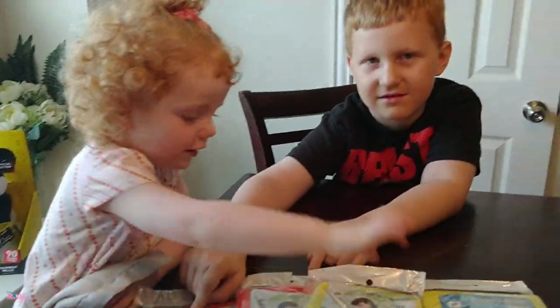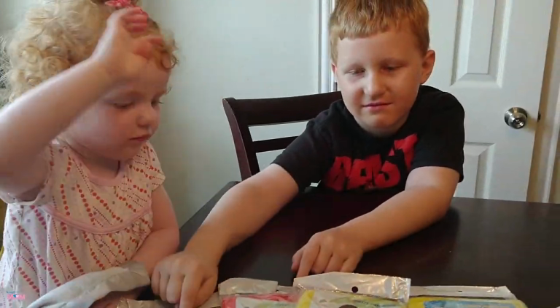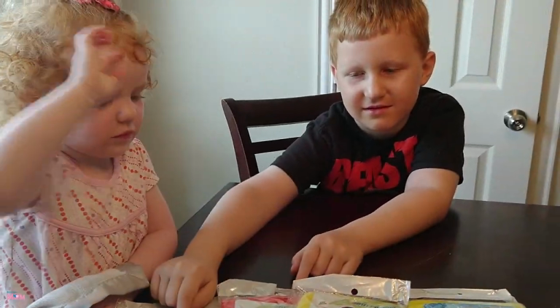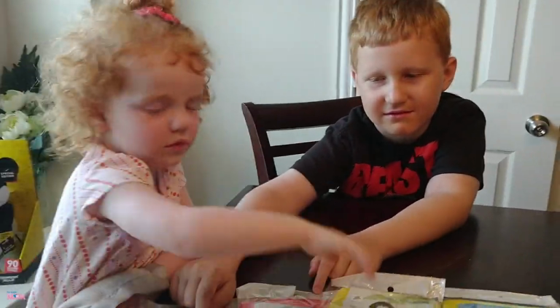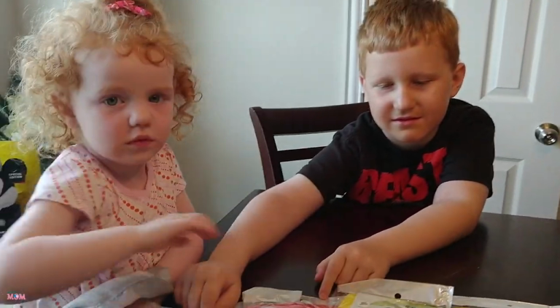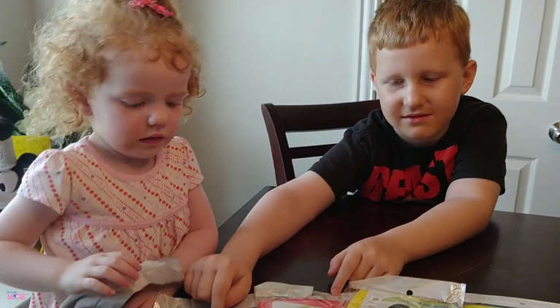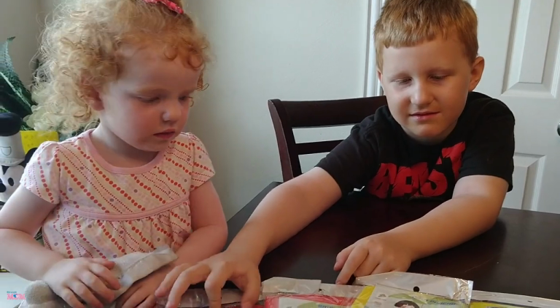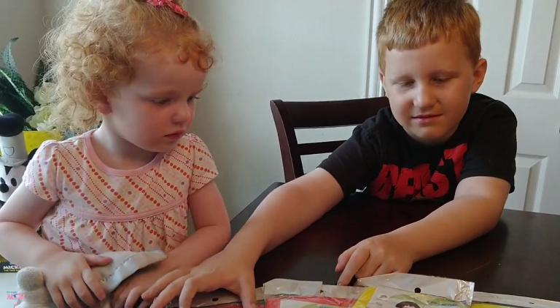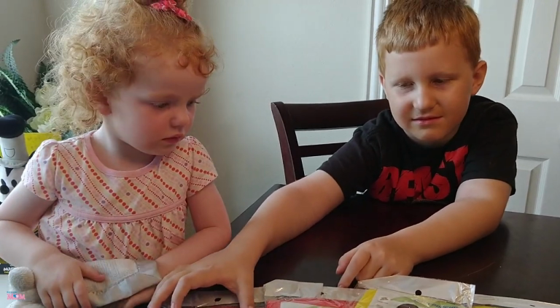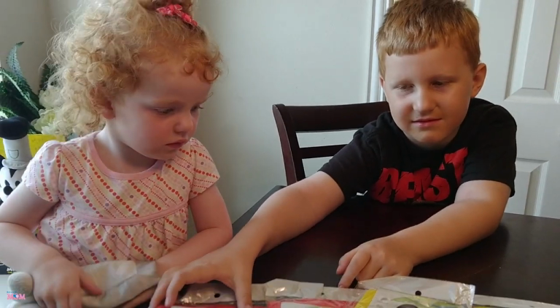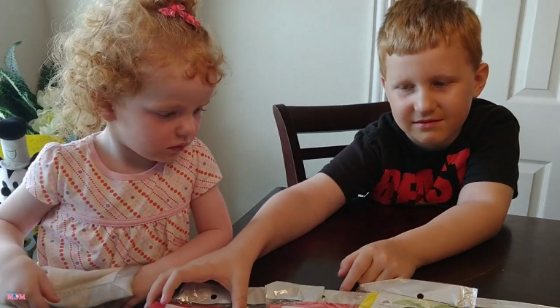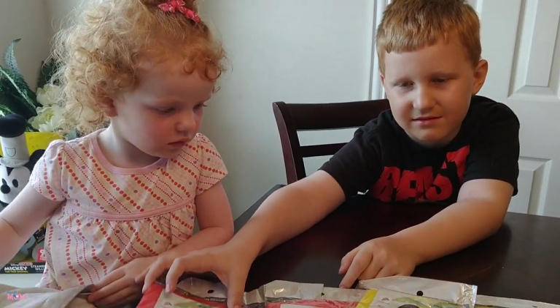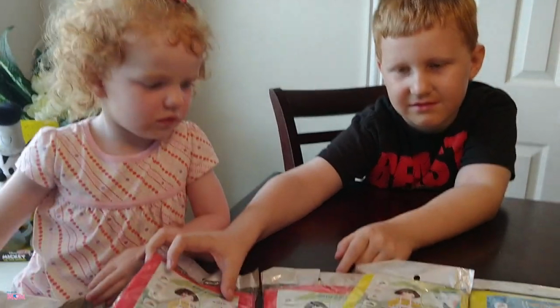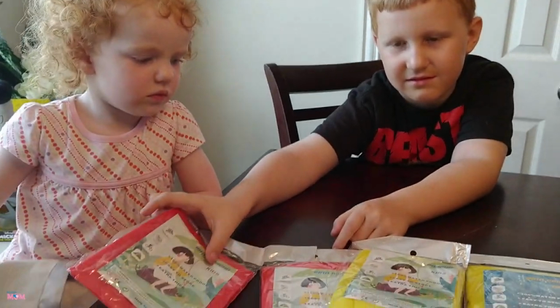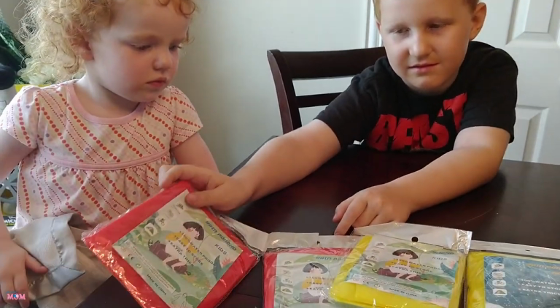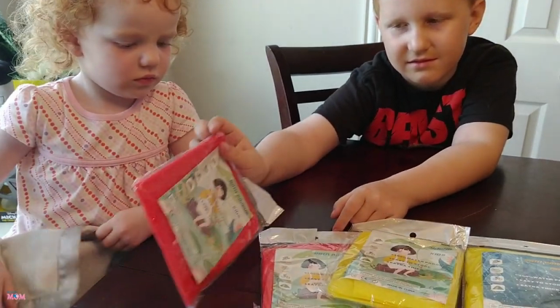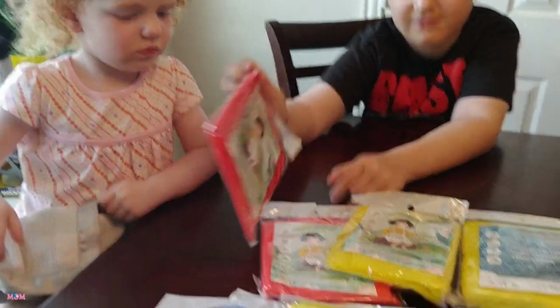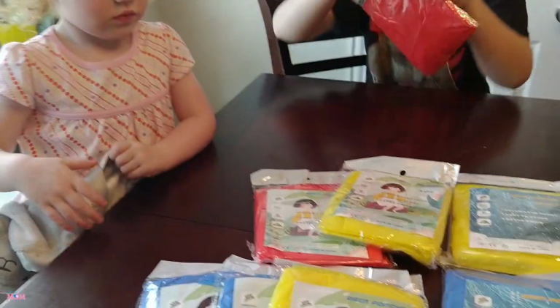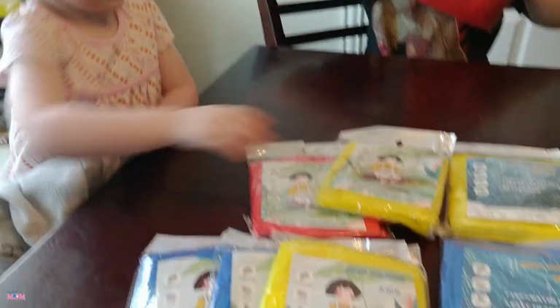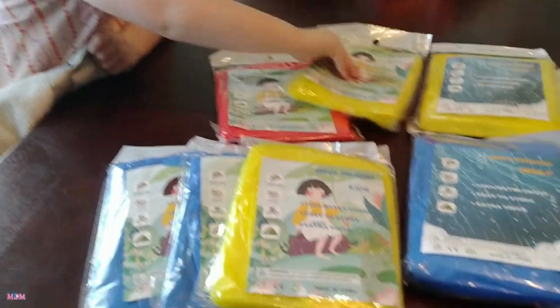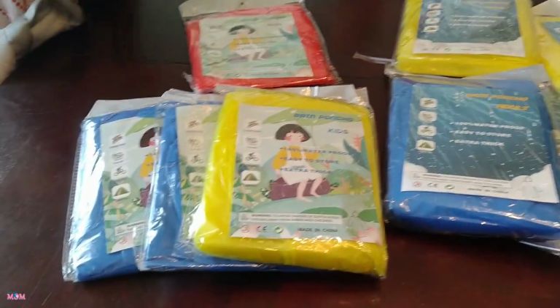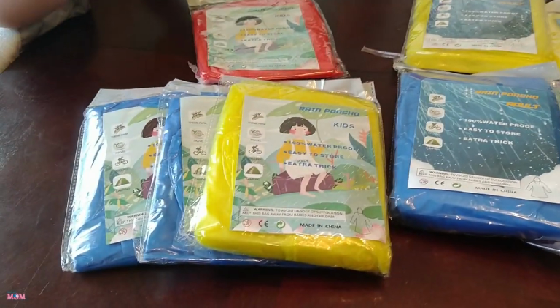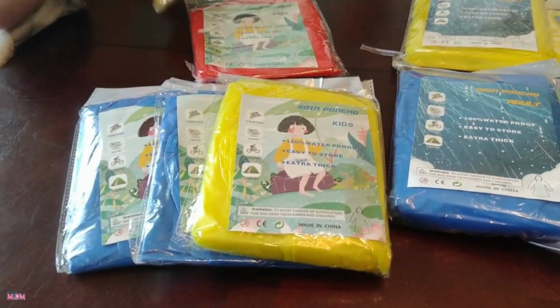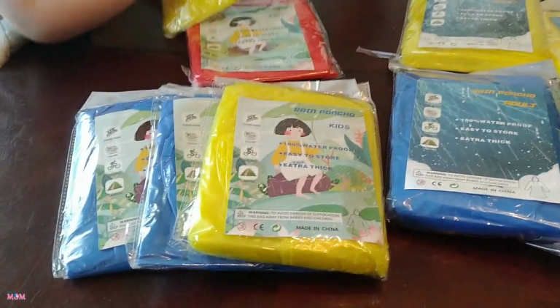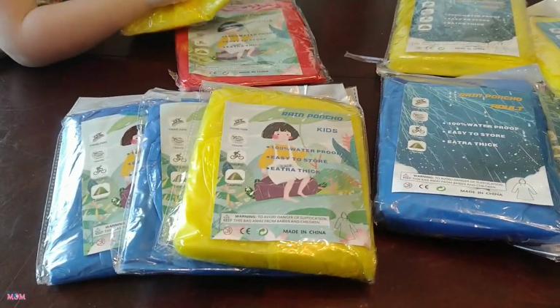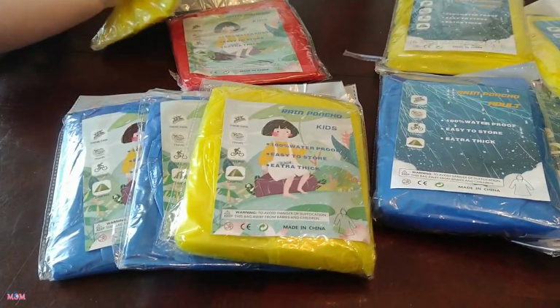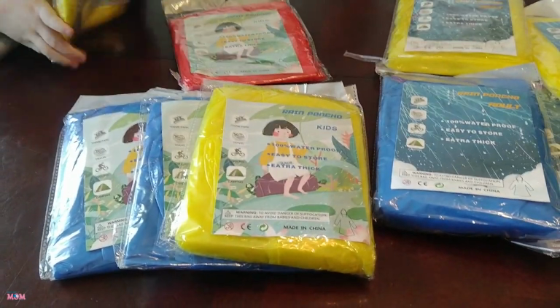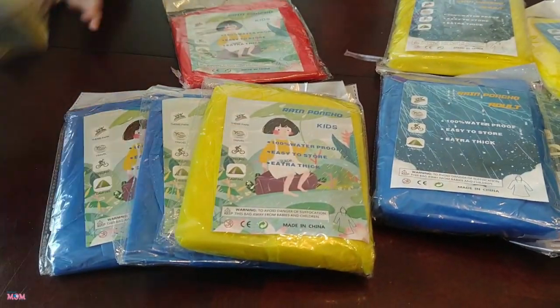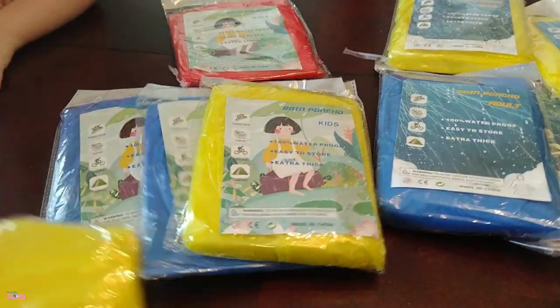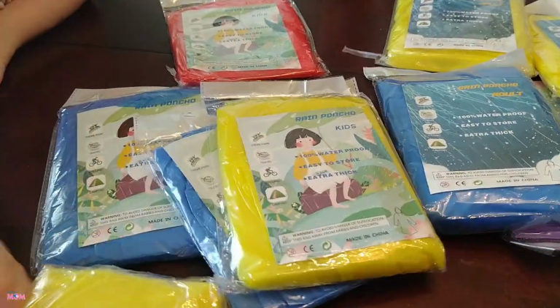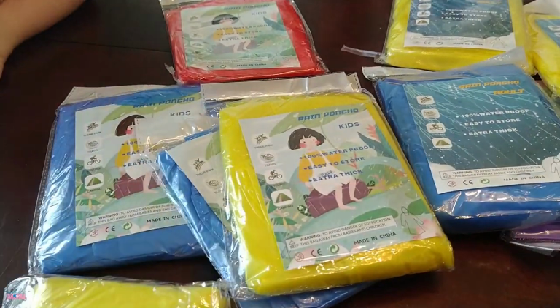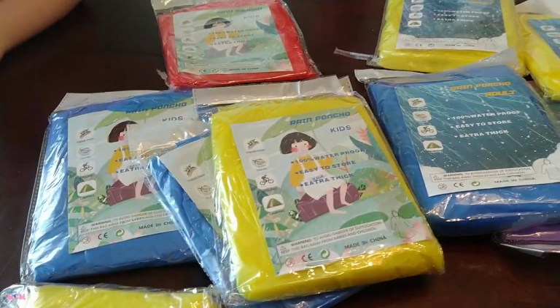The boy wants red and the girl wants yellow. So yes, let's open them up and try them on. This is a really good value at a low price — of course the link will be in the description box below.